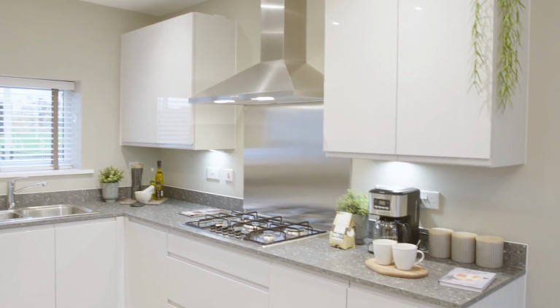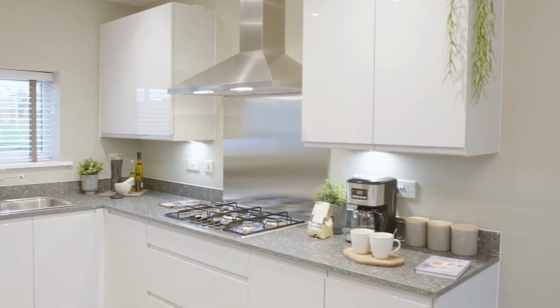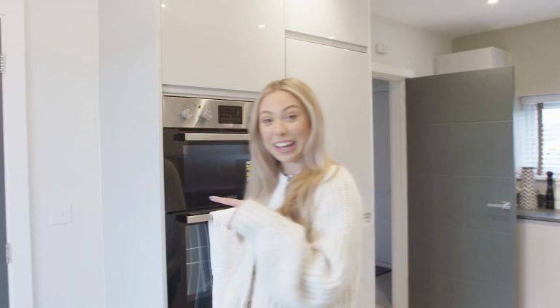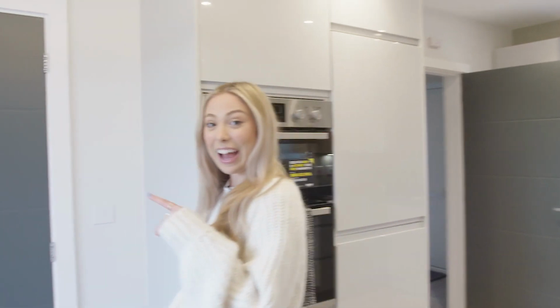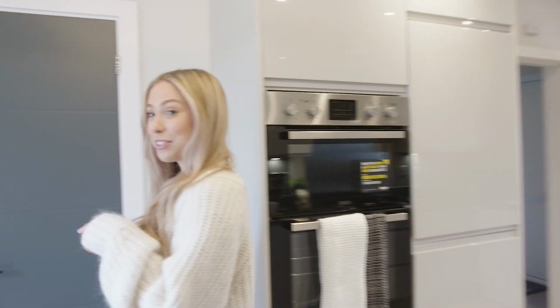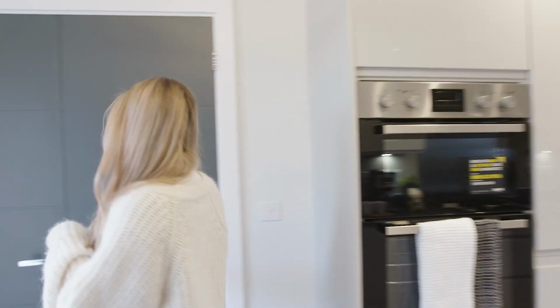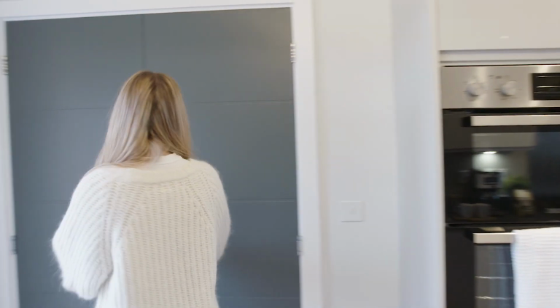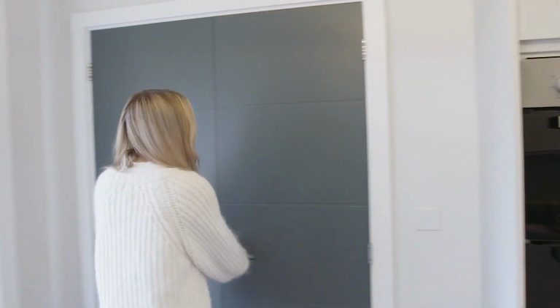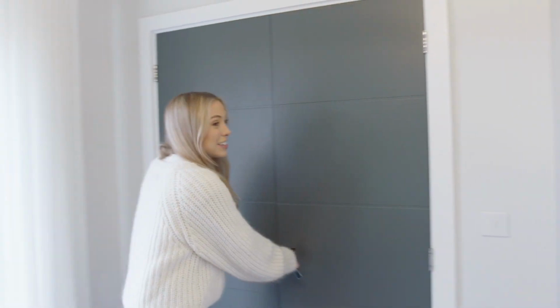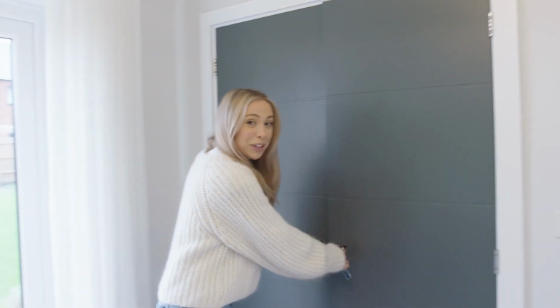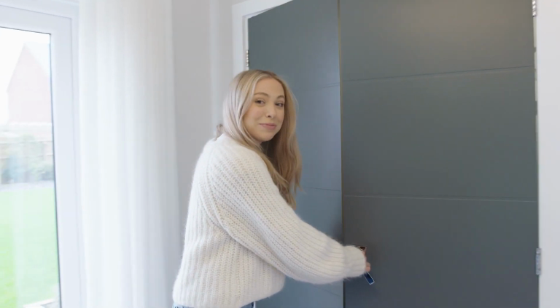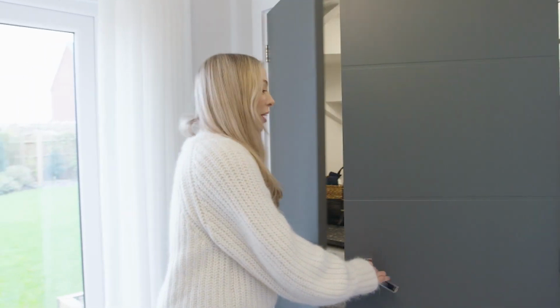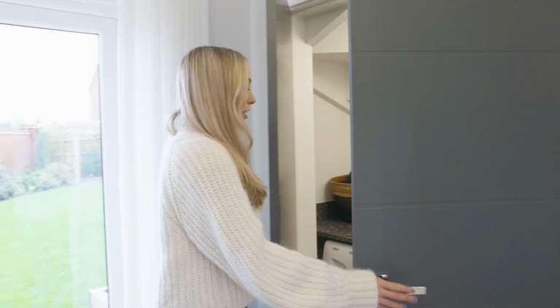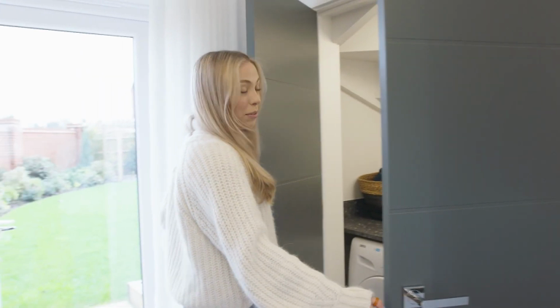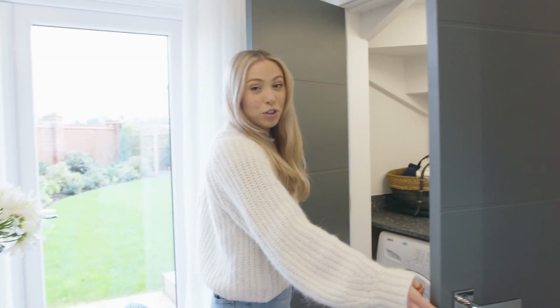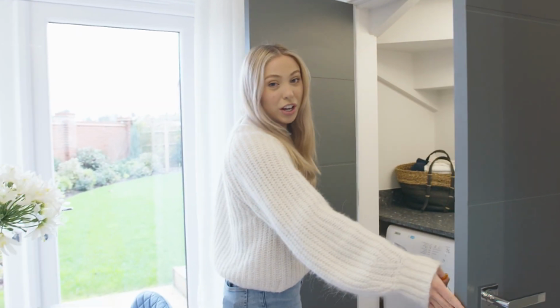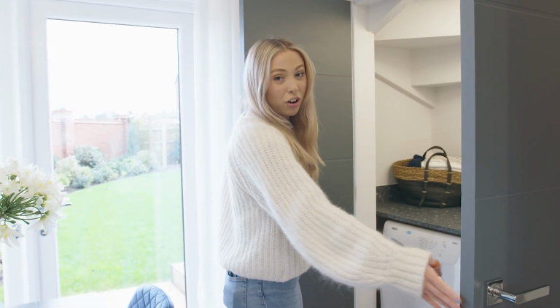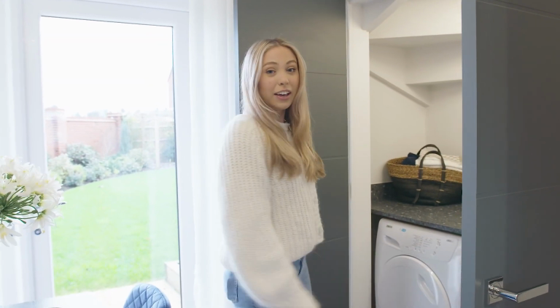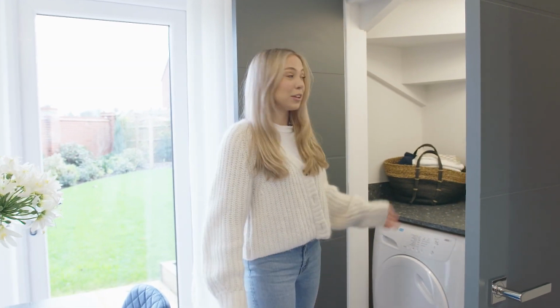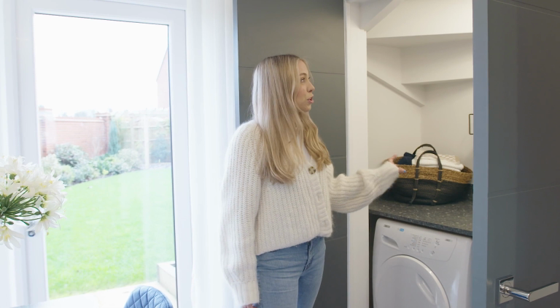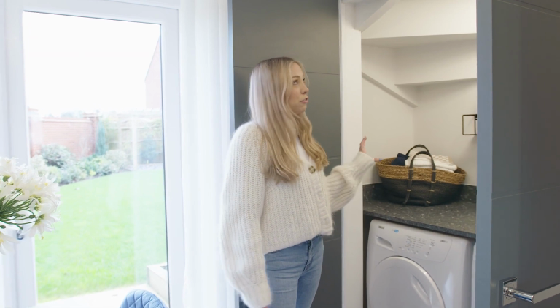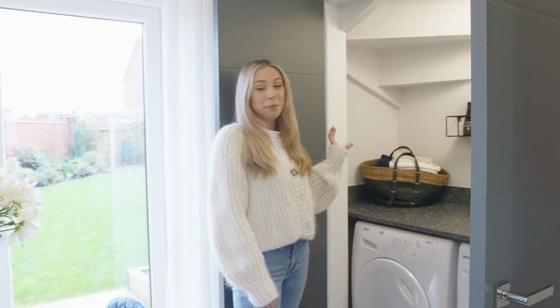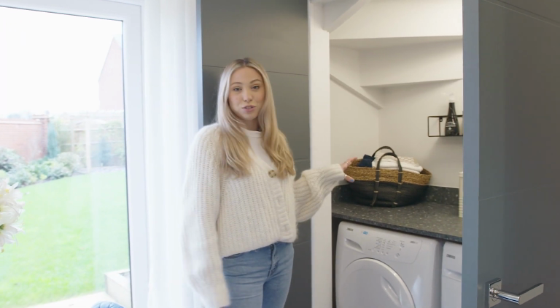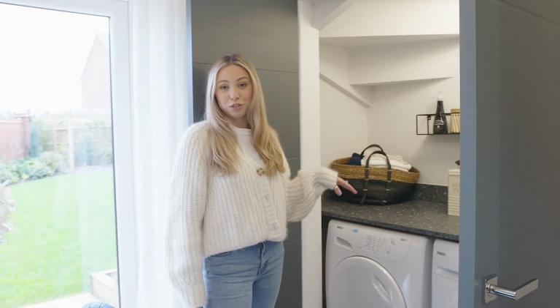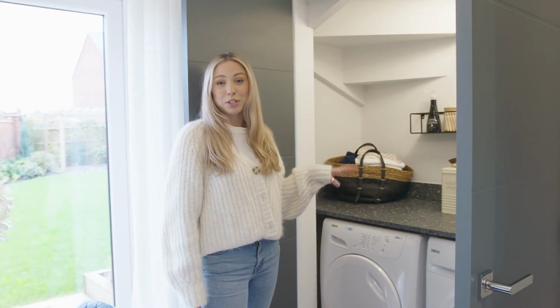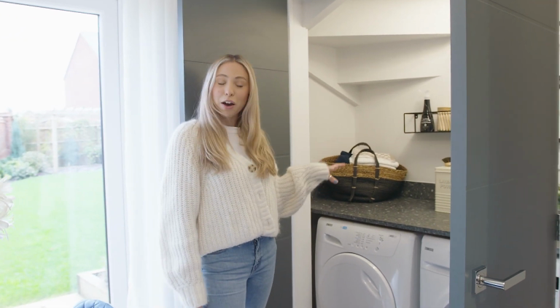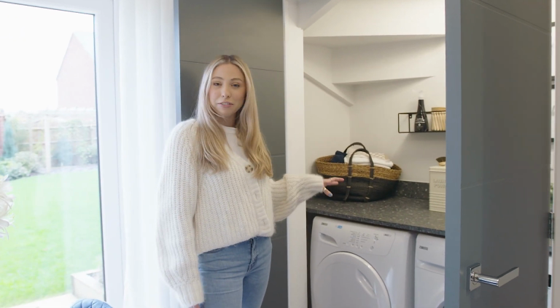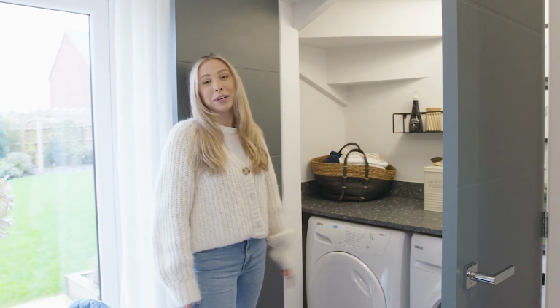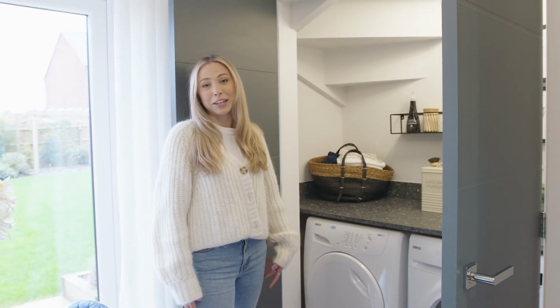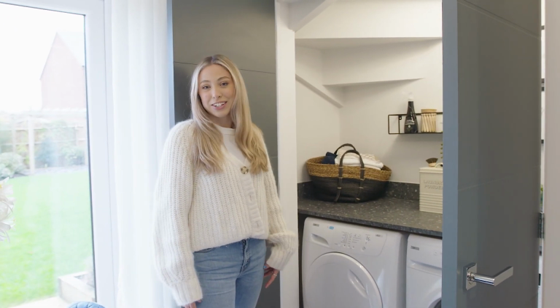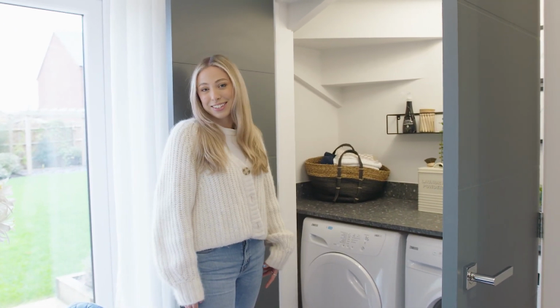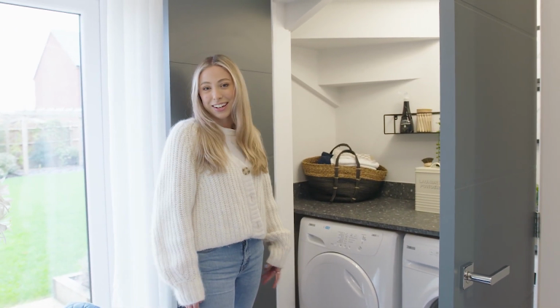Over here out of the way is the utilities cupboard where you can keep your washer and dryer, and it also offers some extra storage which is perfect for helping keep the kitchen nice and tidy.